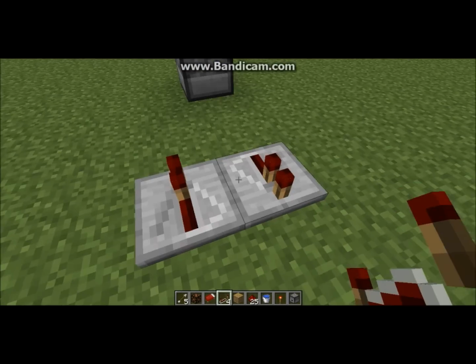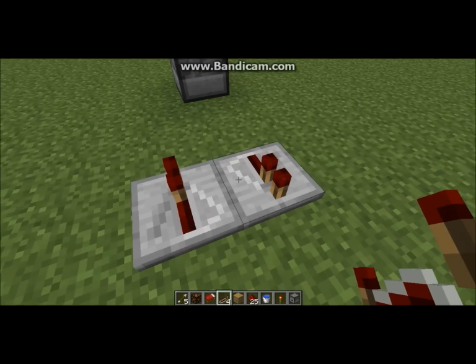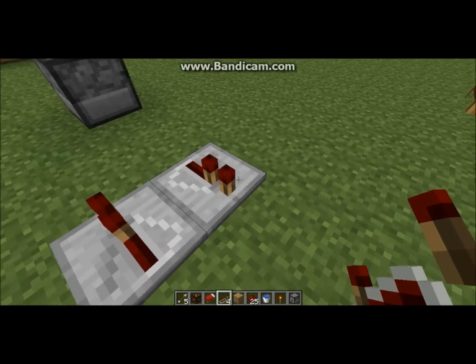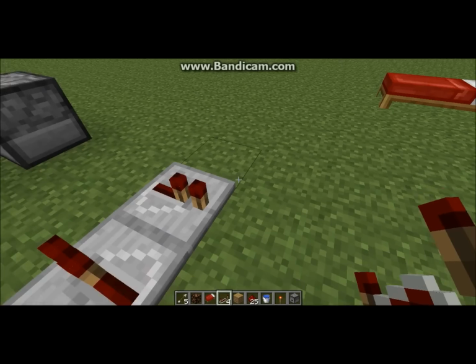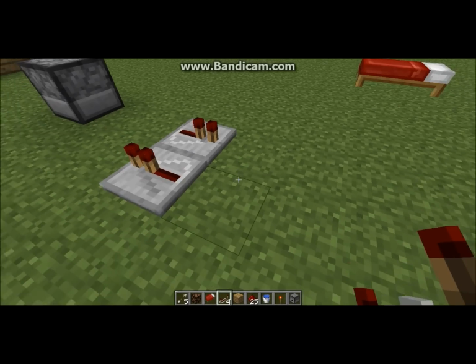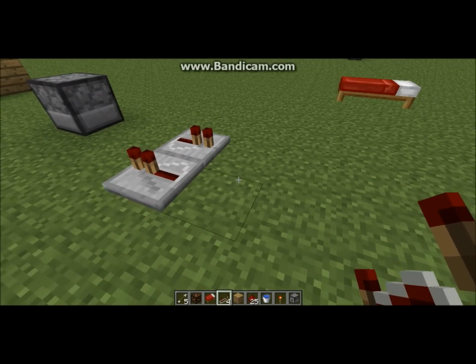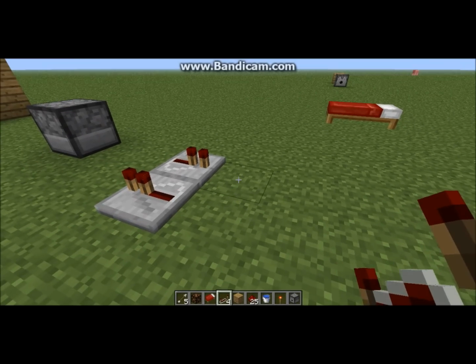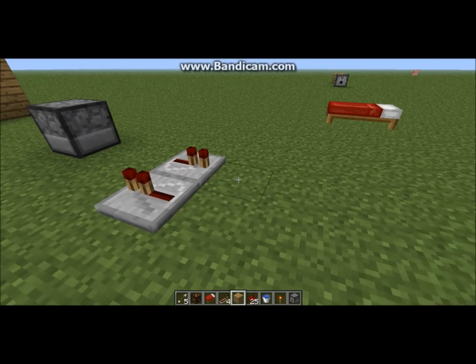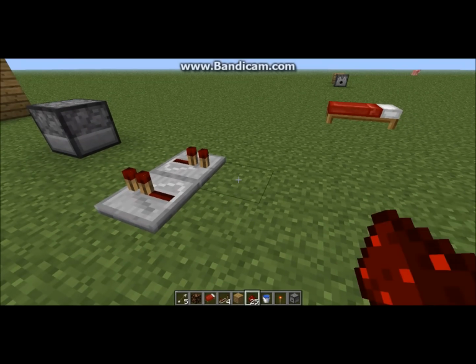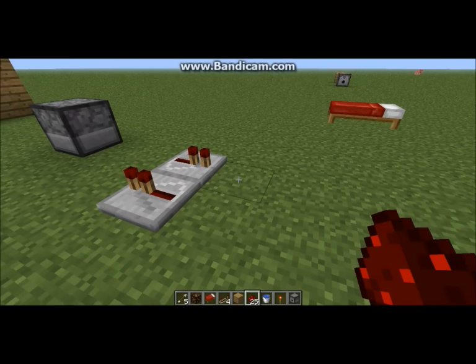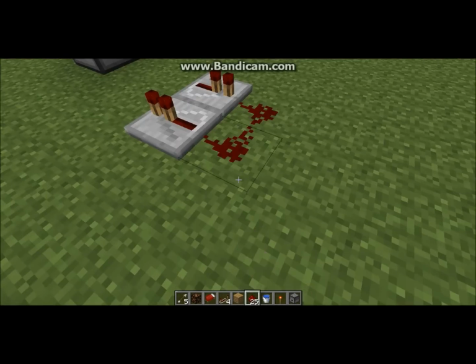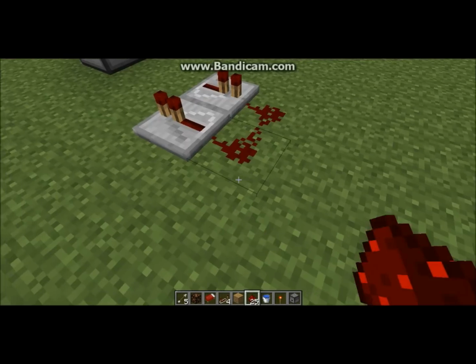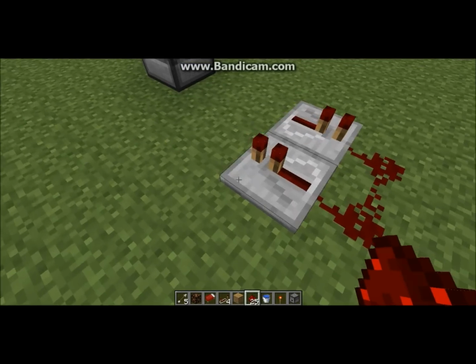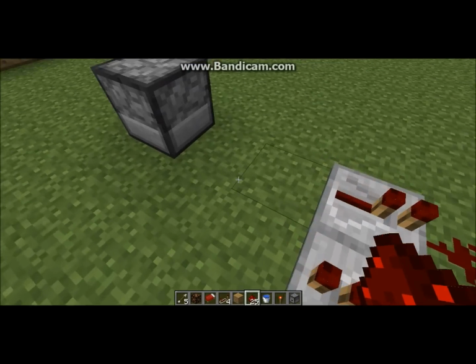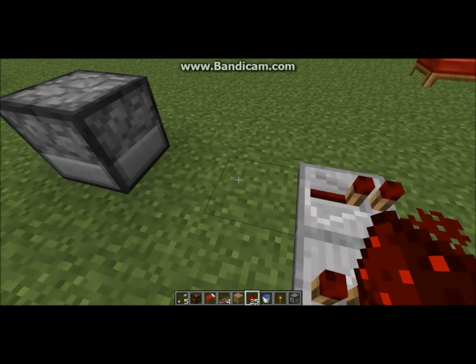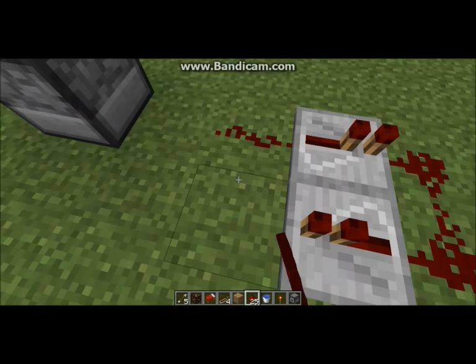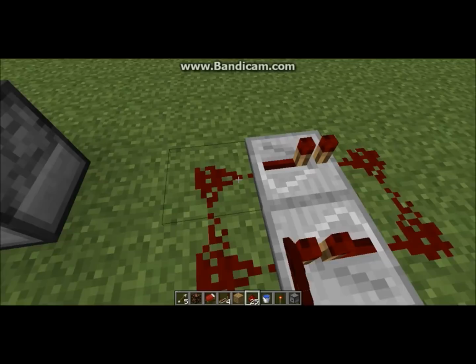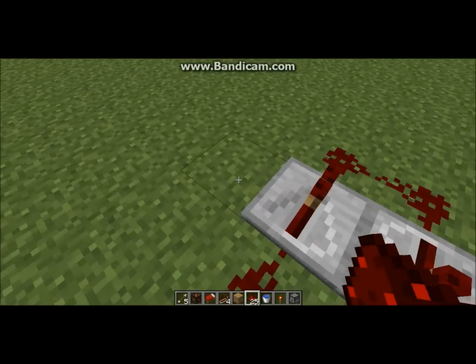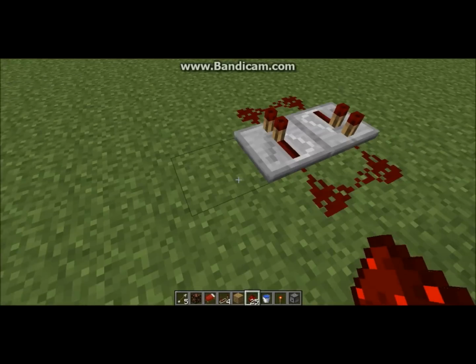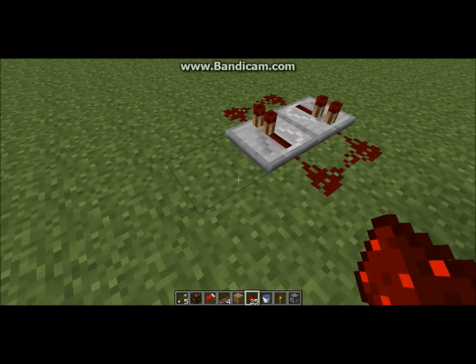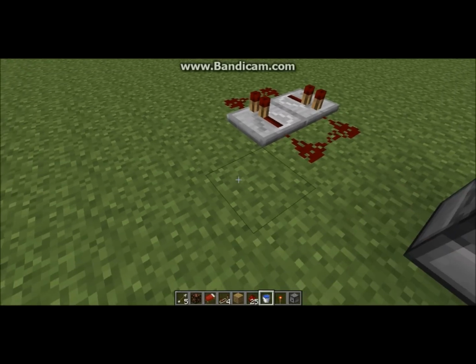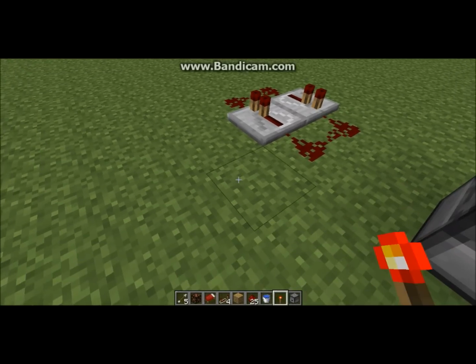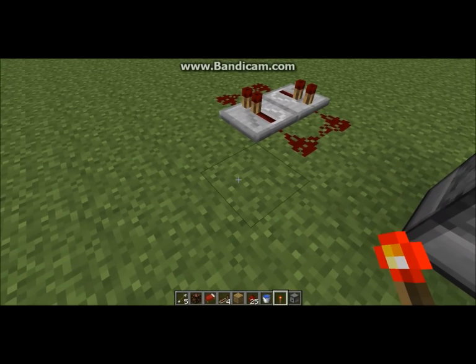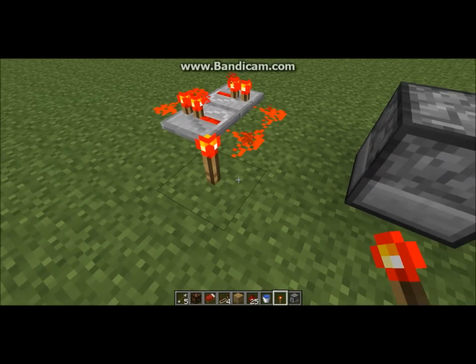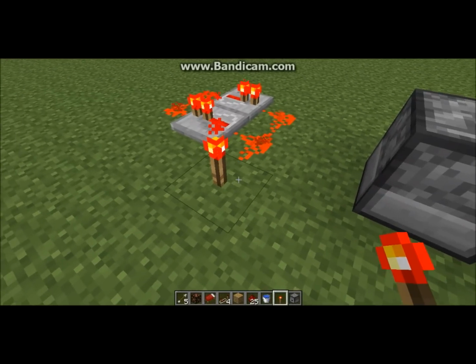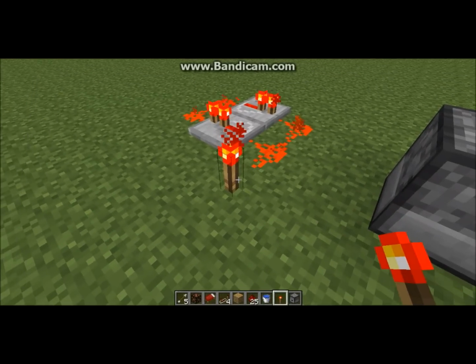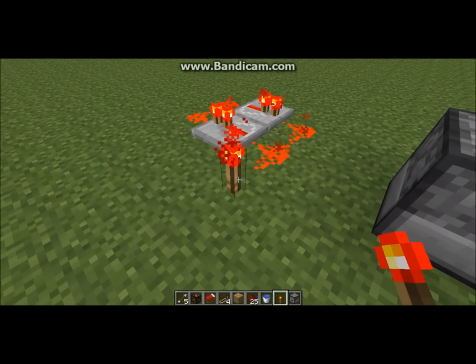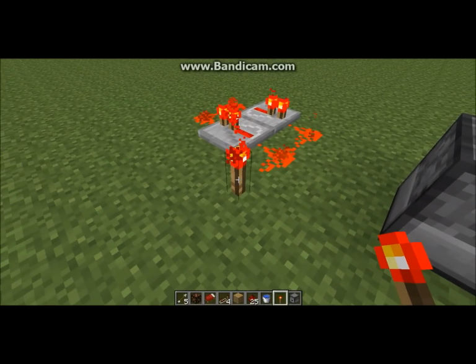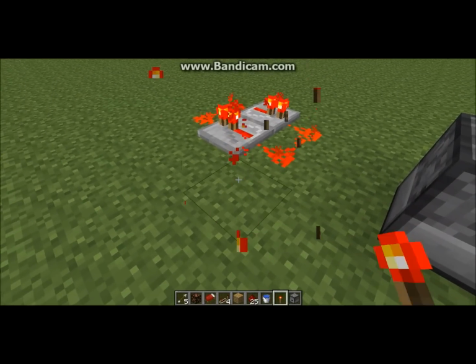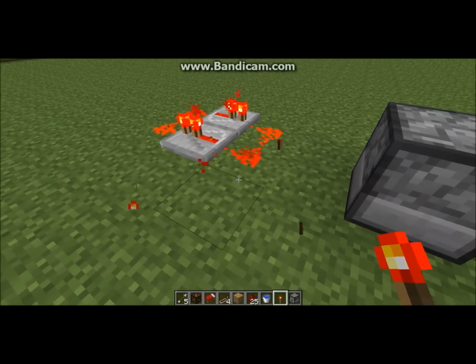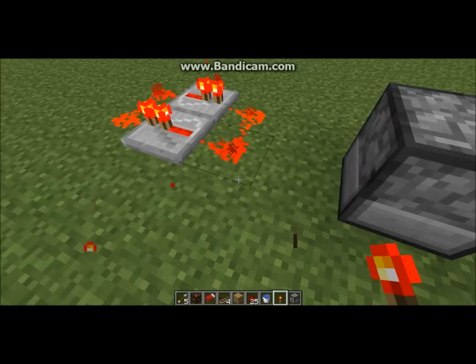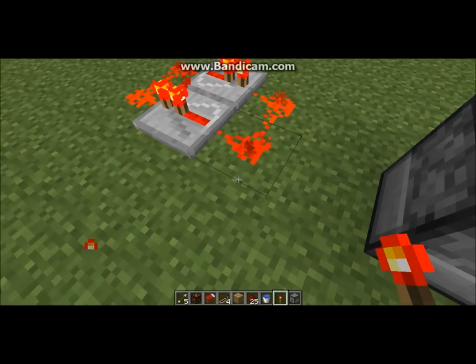So you start with two alternators facing opposite of each other, then connect them on each side, and place a torch right there — and then you can get rid of the torch.